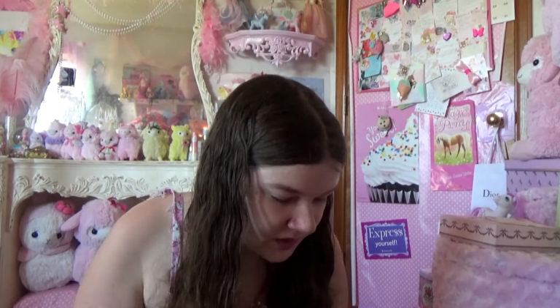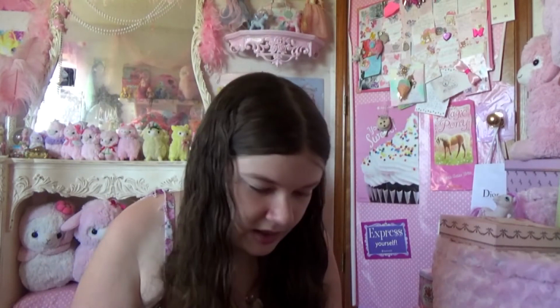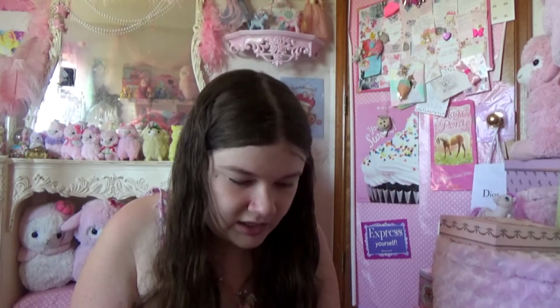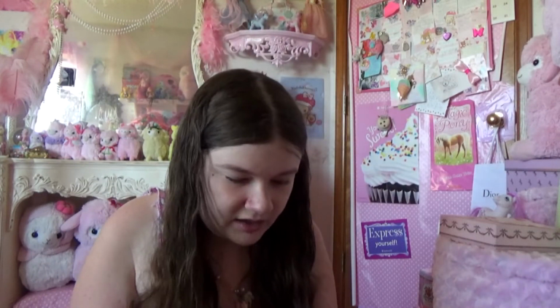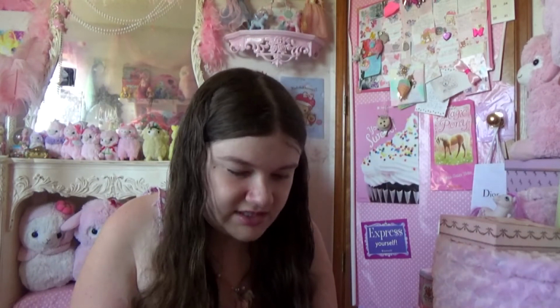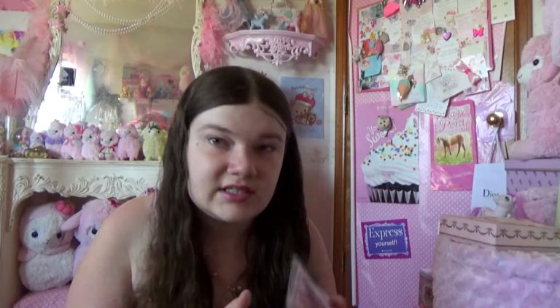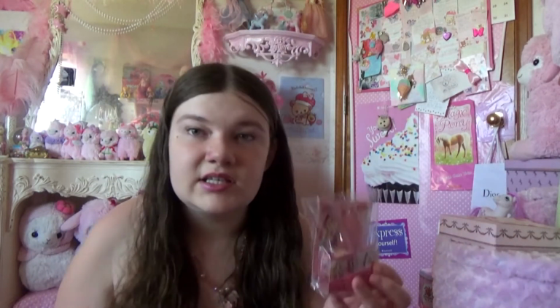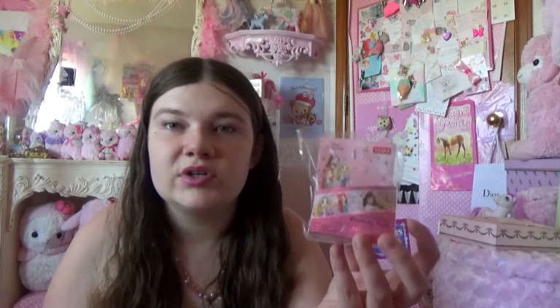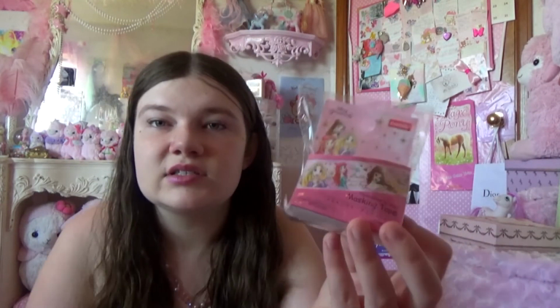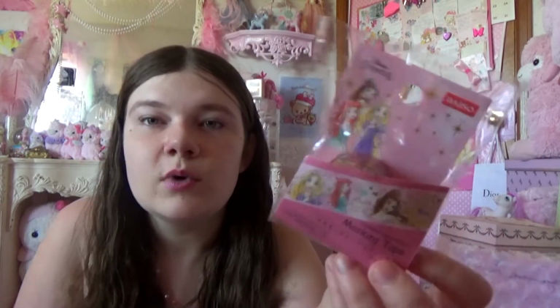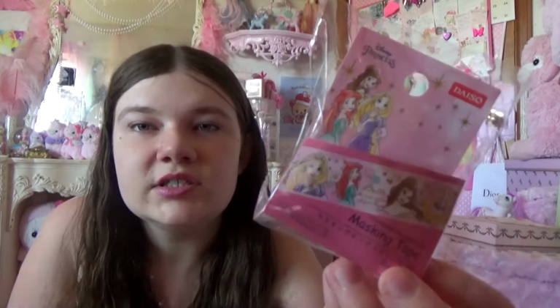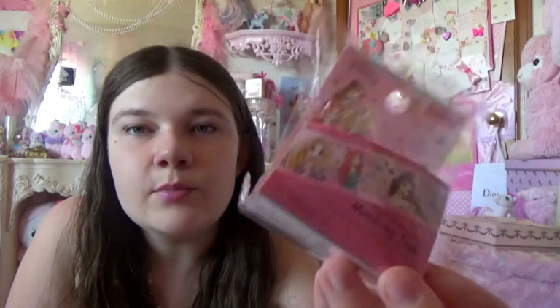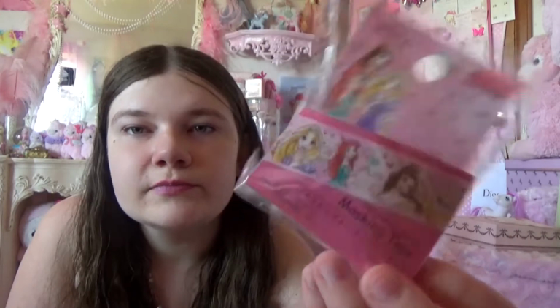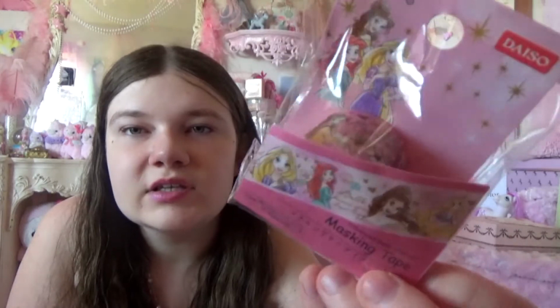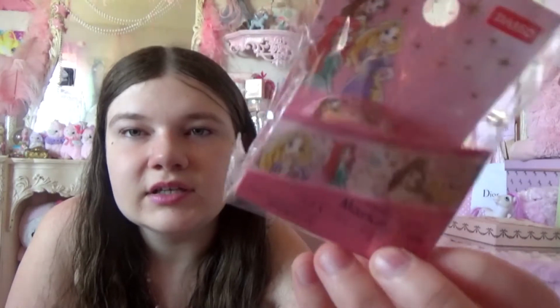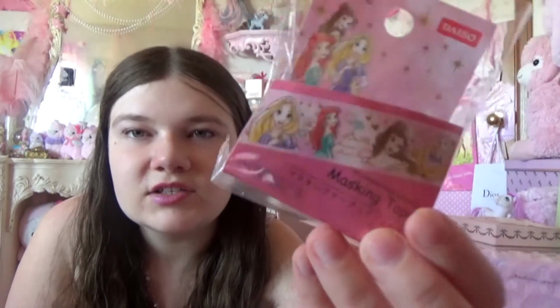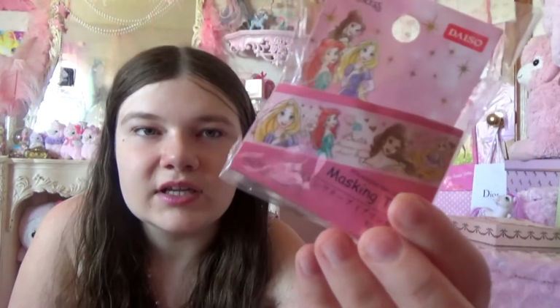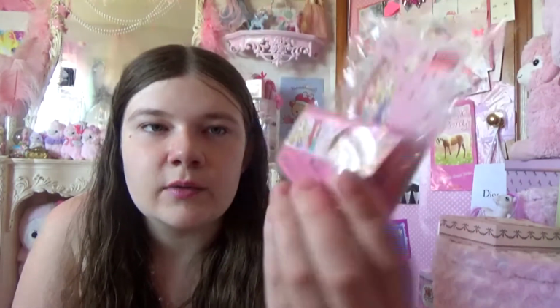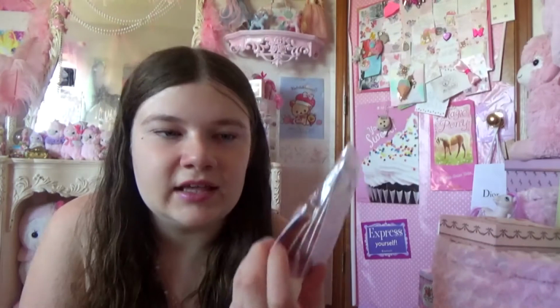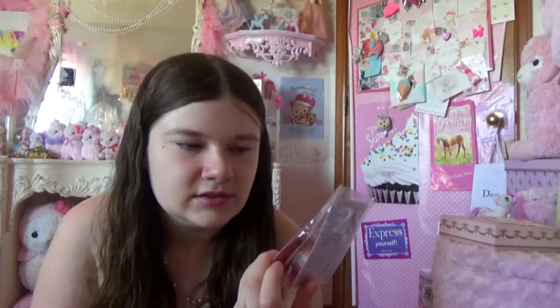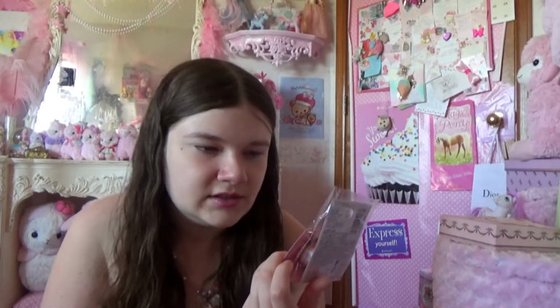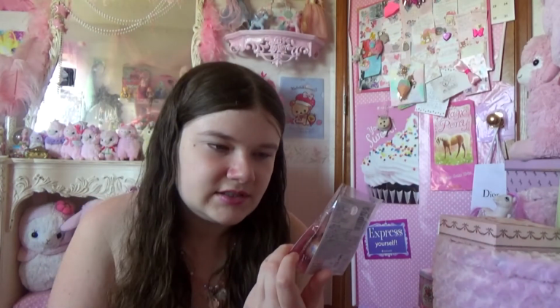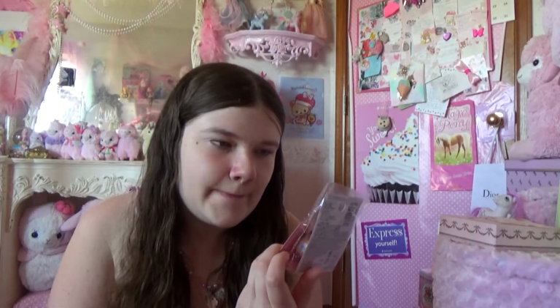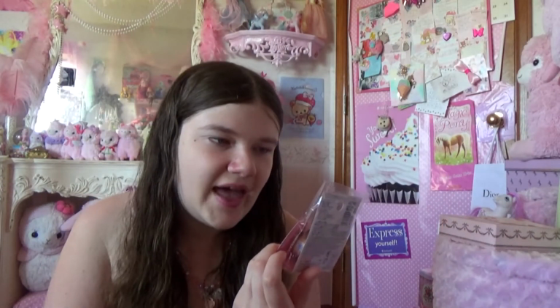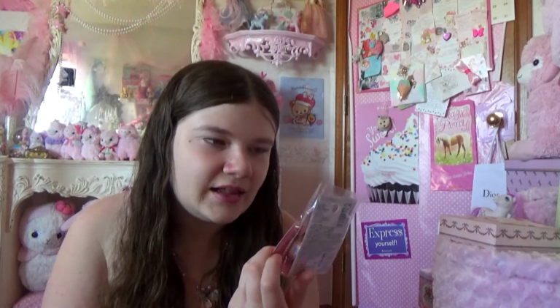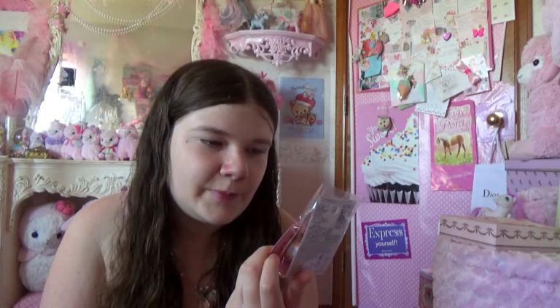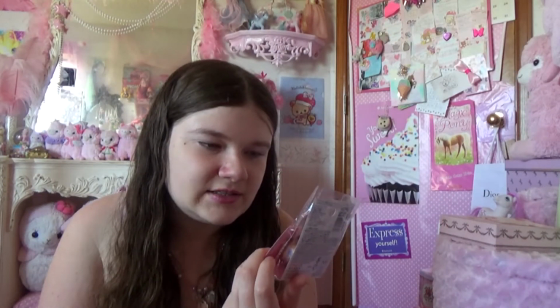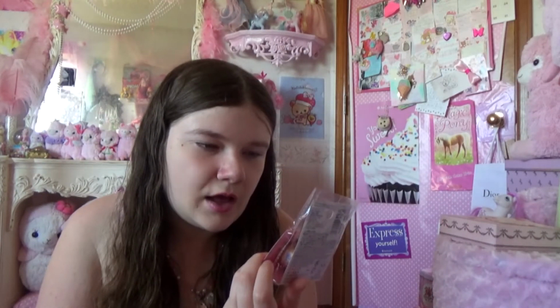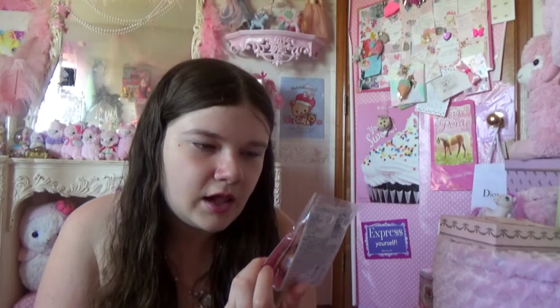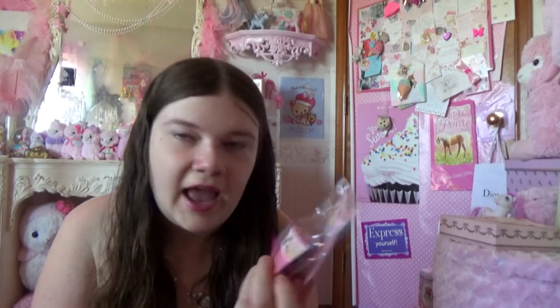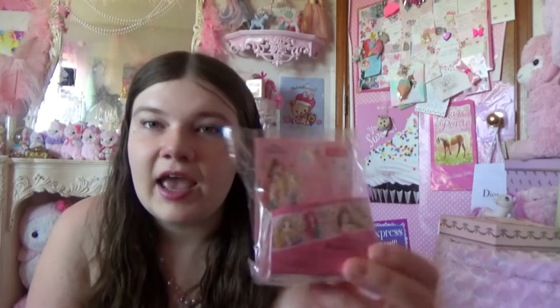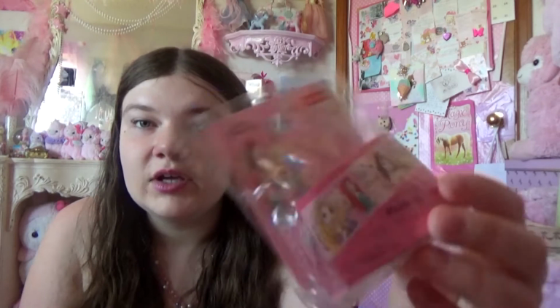And then I have this Disney princess washi tape, and that's really kawaii. It's got Belle and Rapunzel and Ariel.